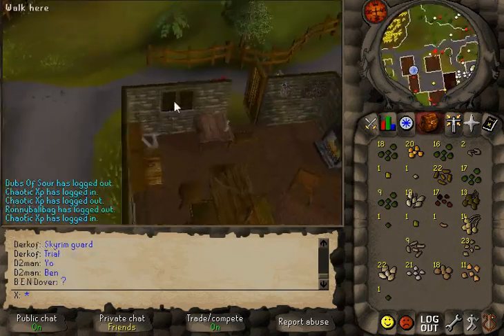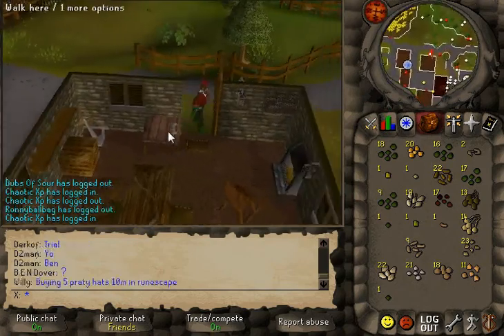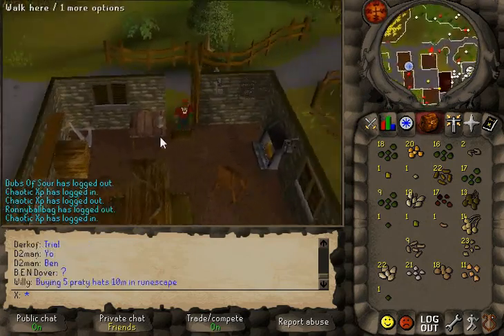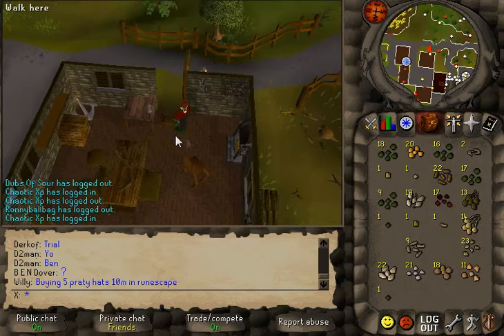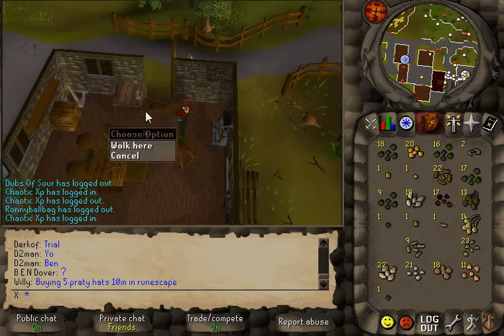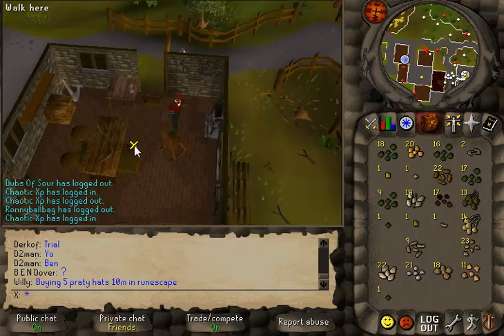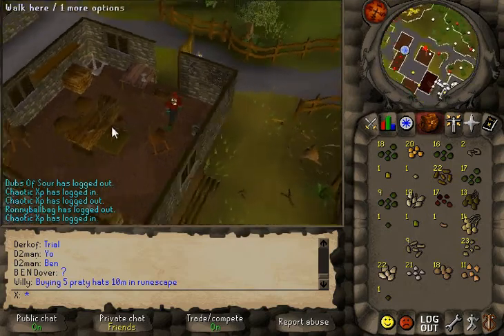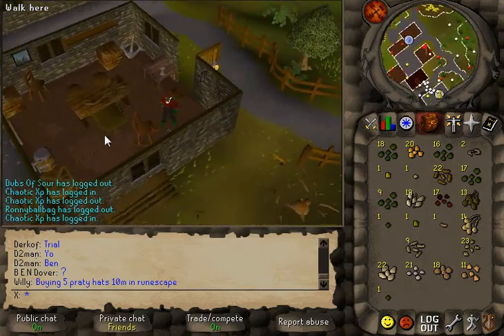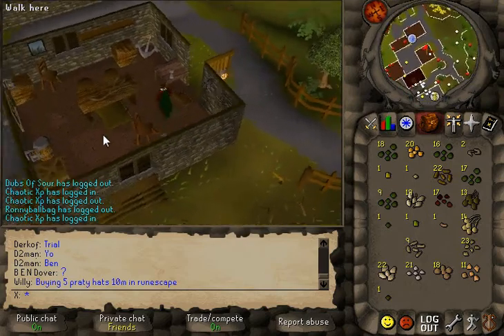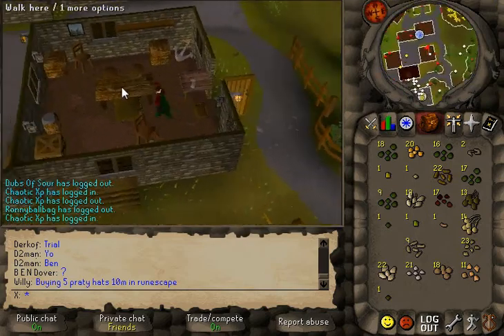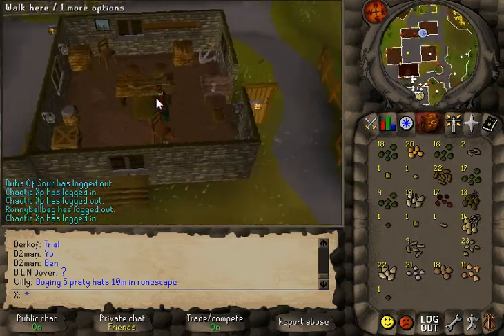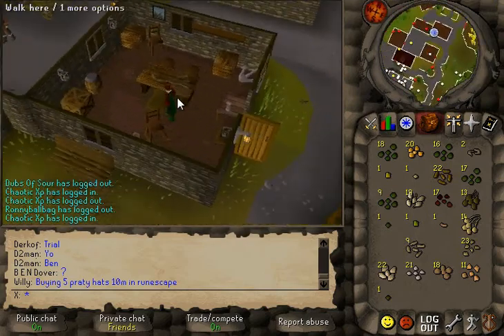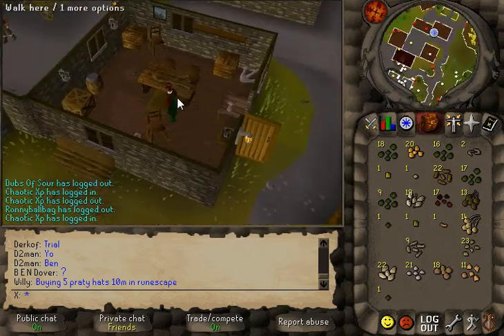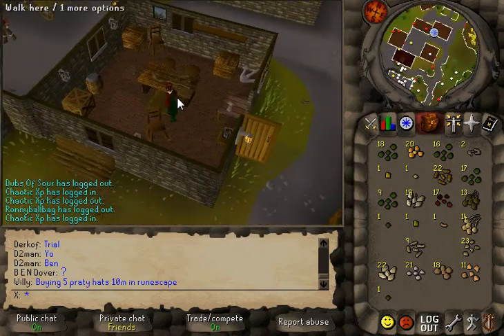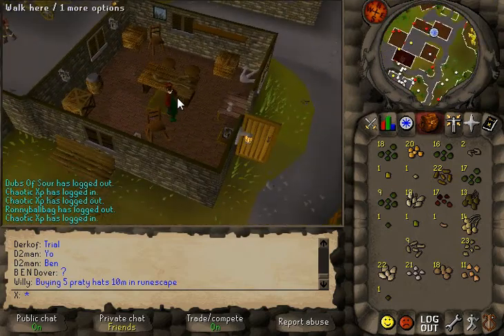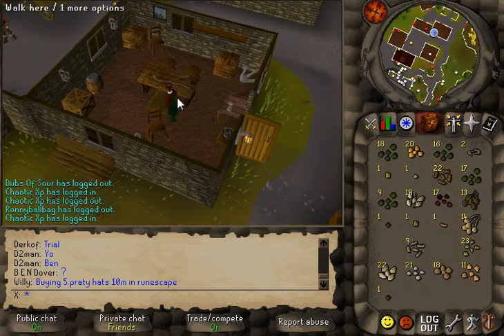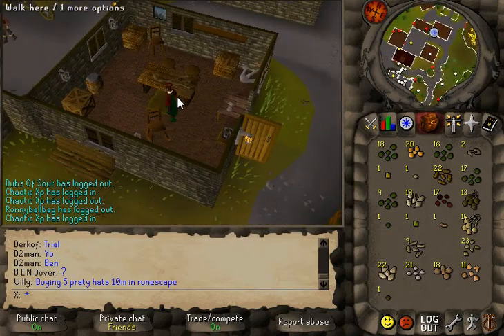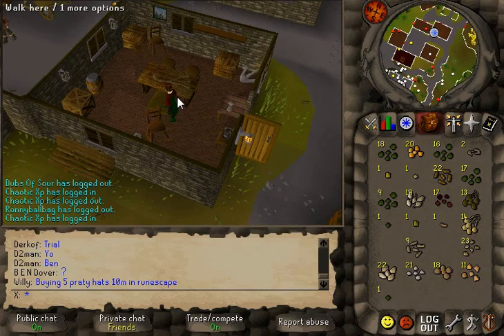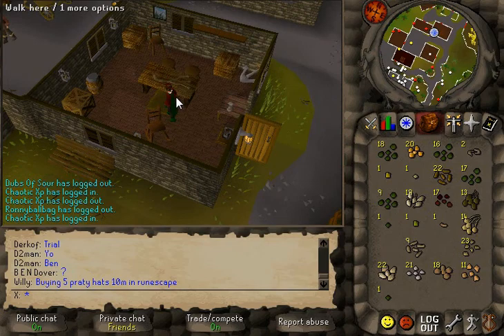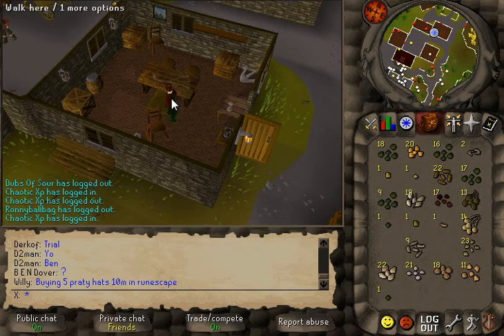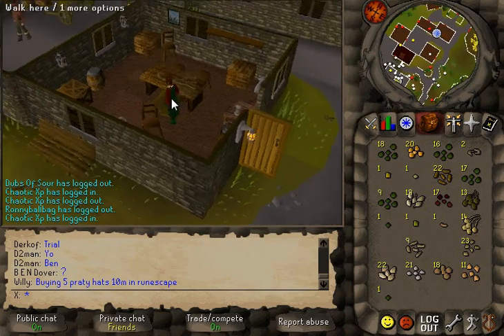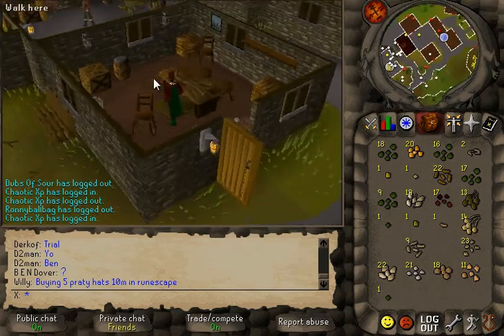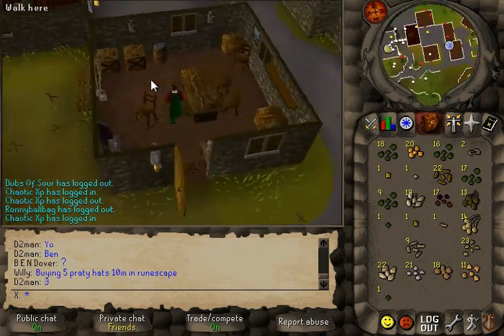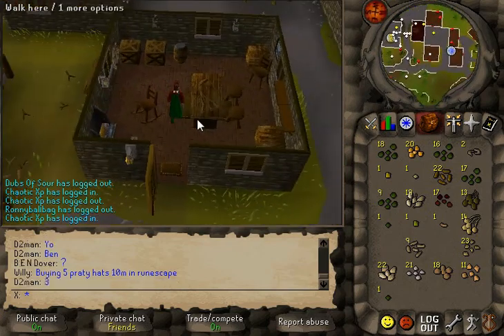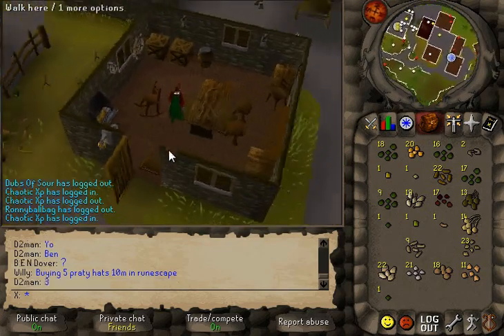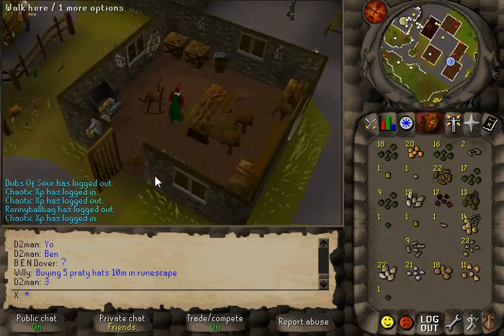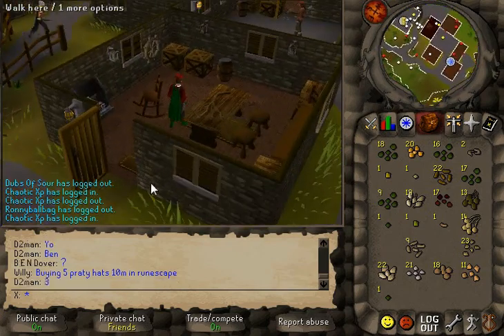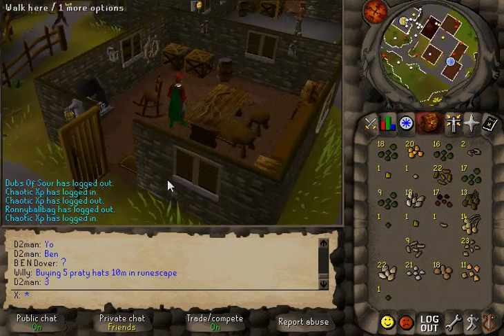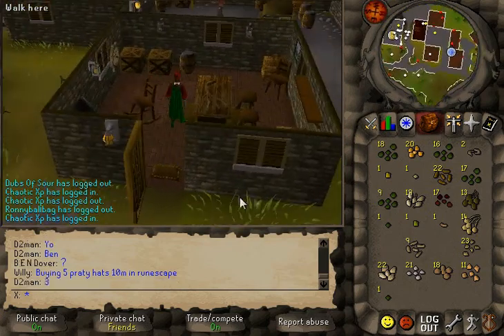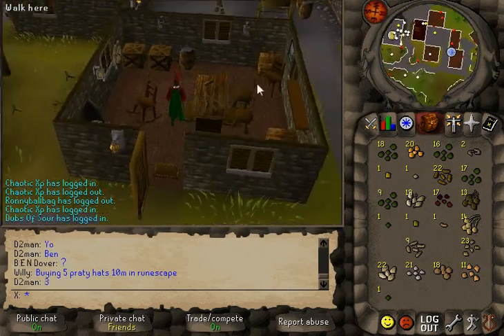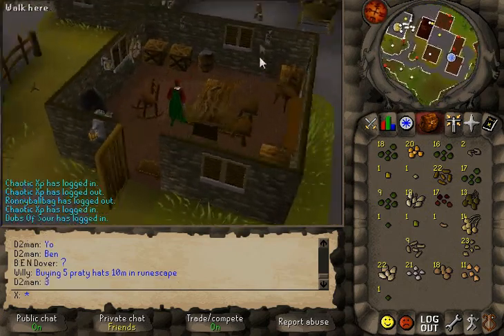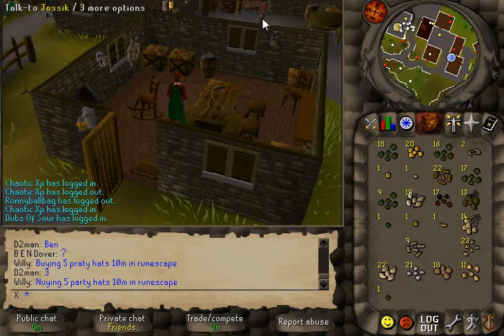This is currently Ned's house. Ned is the NPC for the Dragonslayer quest. He's also missing. He's the guy that helps you get to the city.